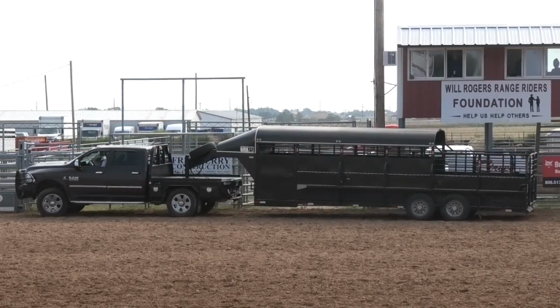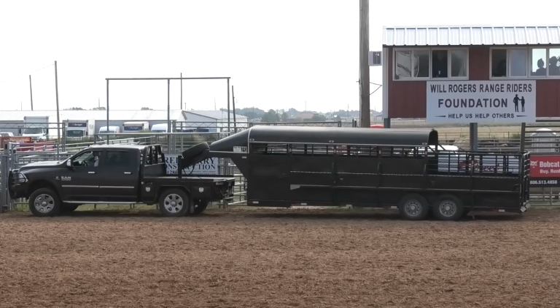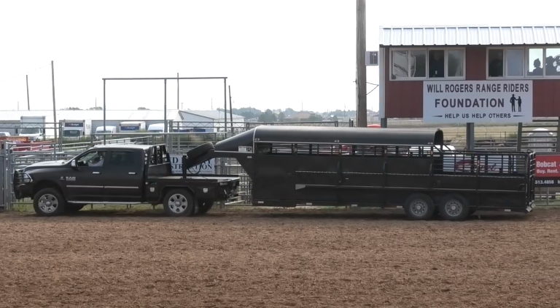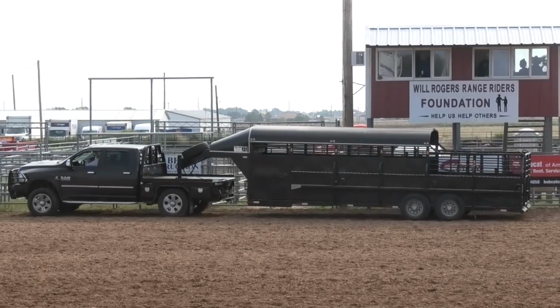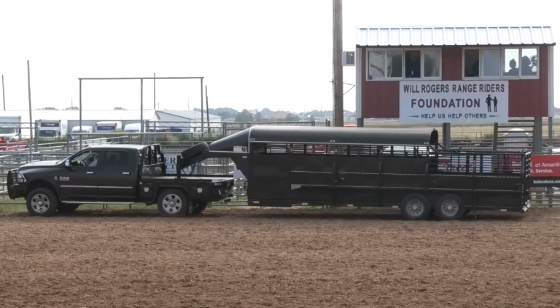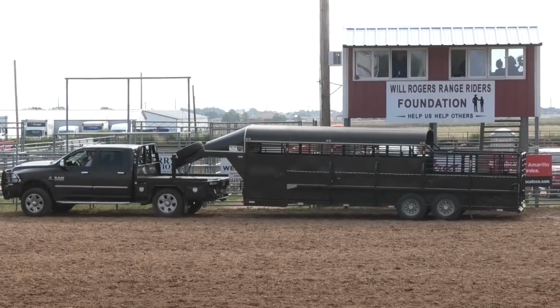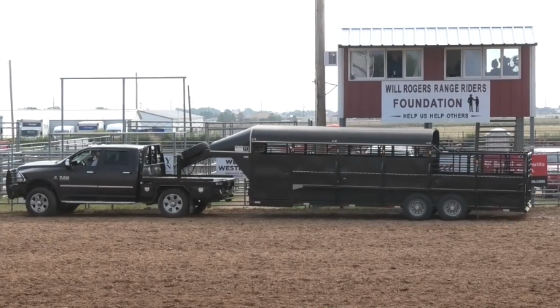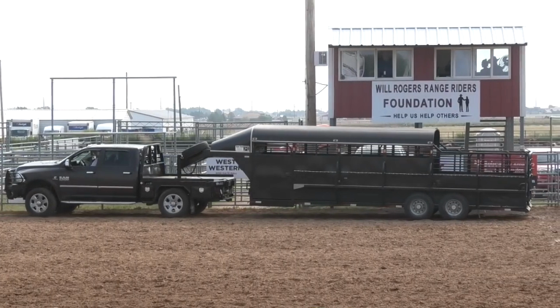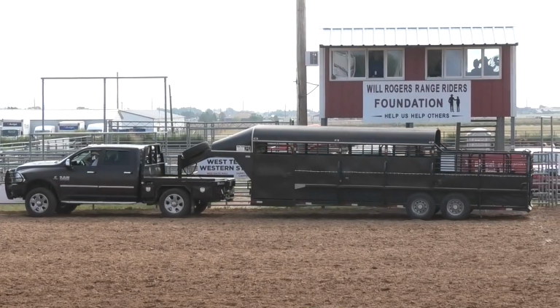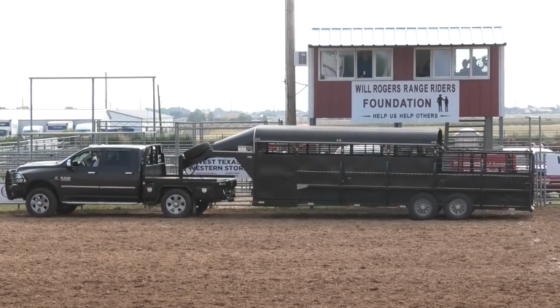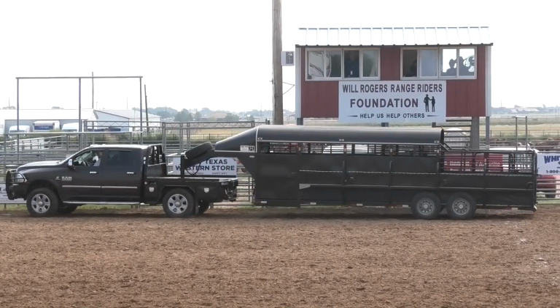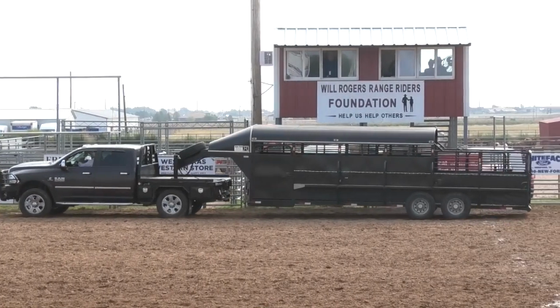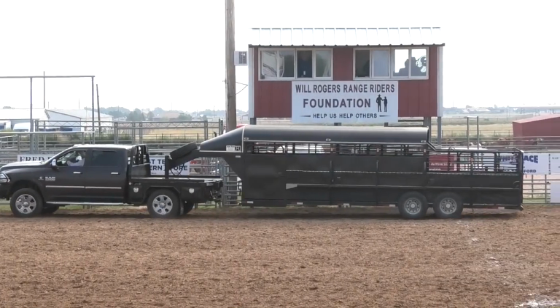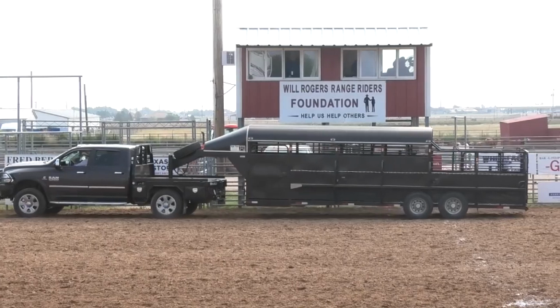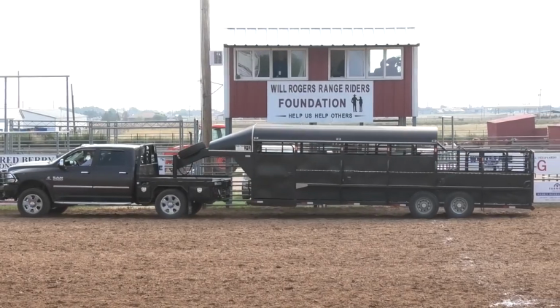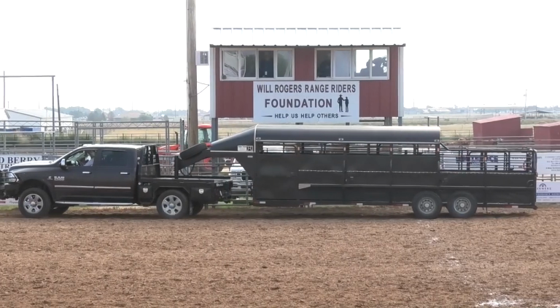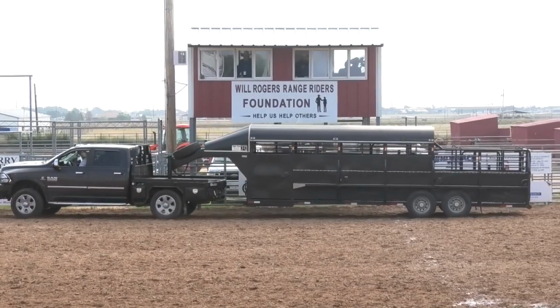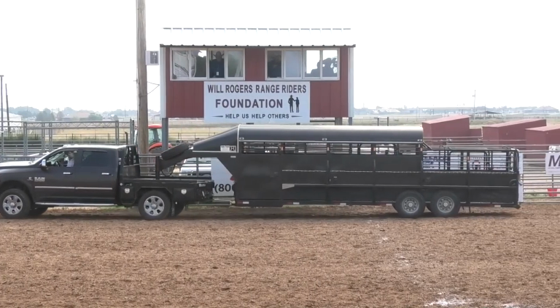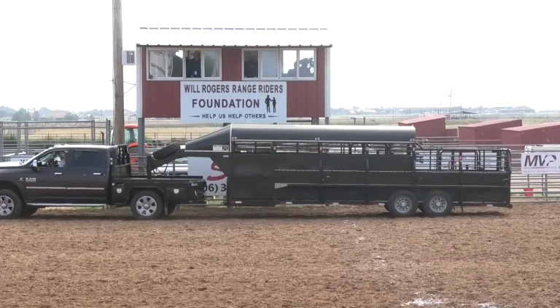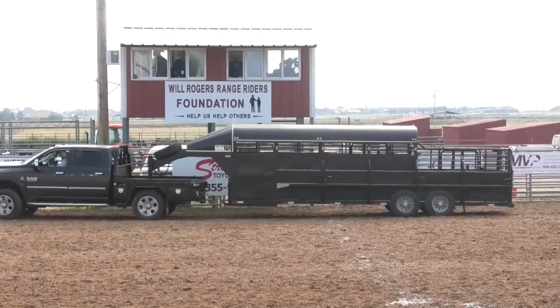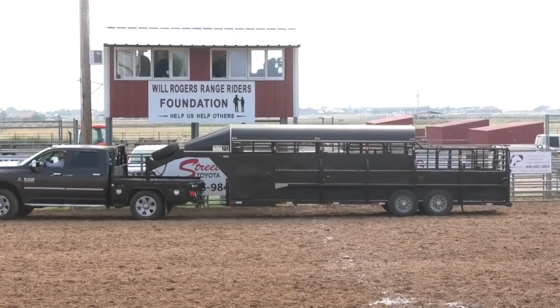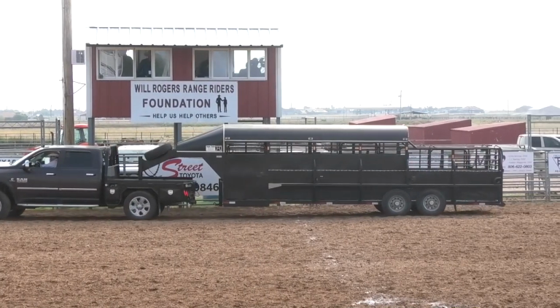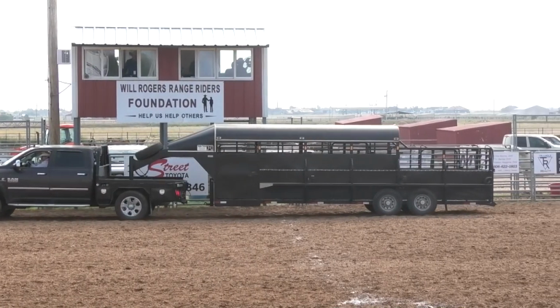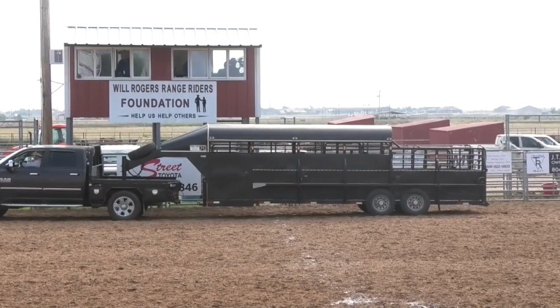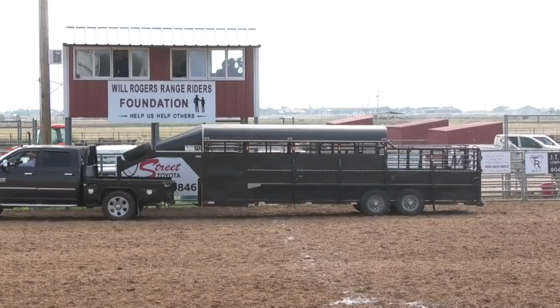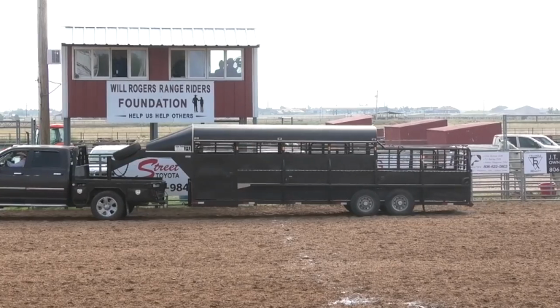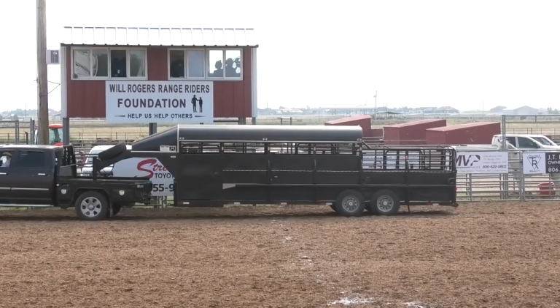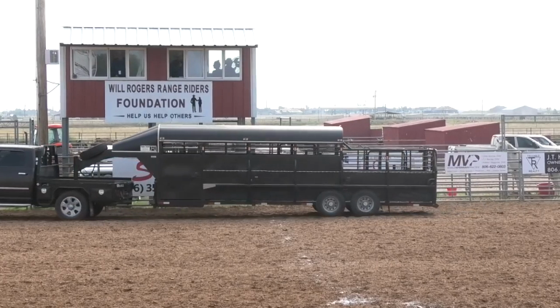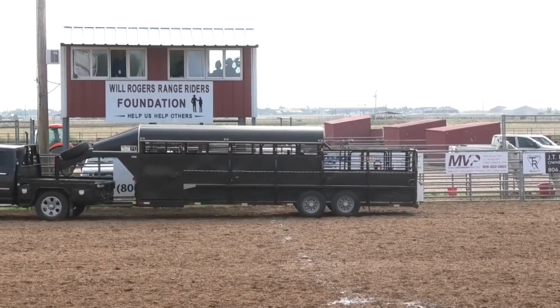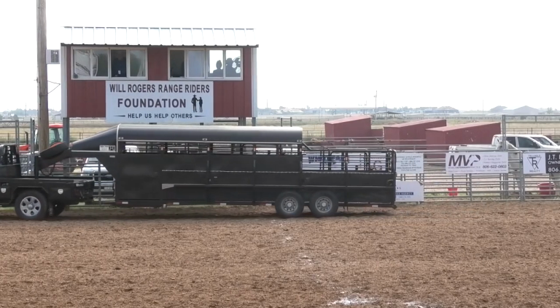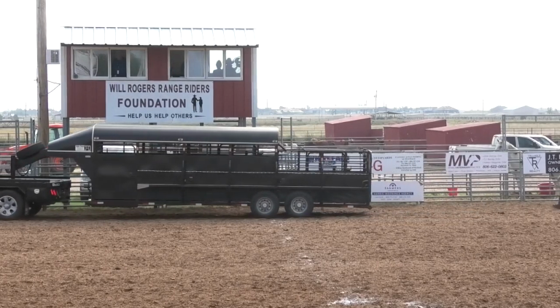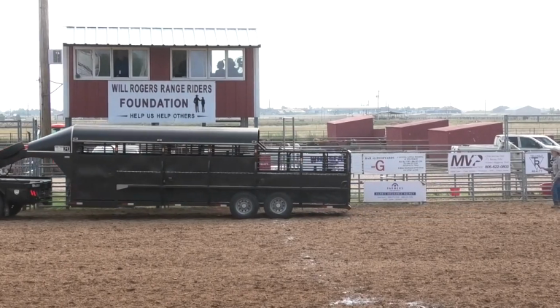We really appreciate Joe jumping in and helping with this event and sponsoring the trailer load right here at the Oliver Saddle Shop Youth Ranch Rodeo, right here in the West Texas Road Trip. Pretty exciting stuff.